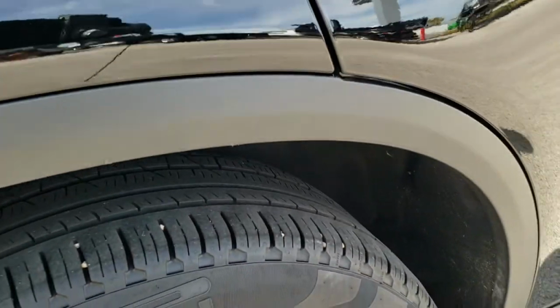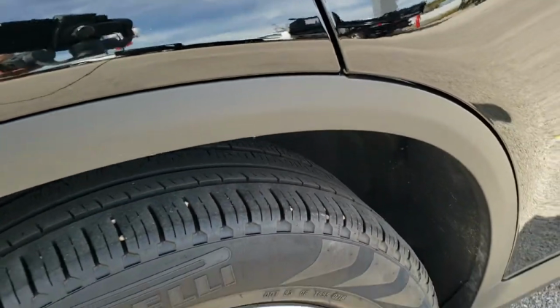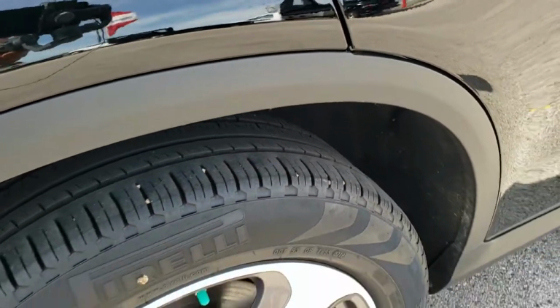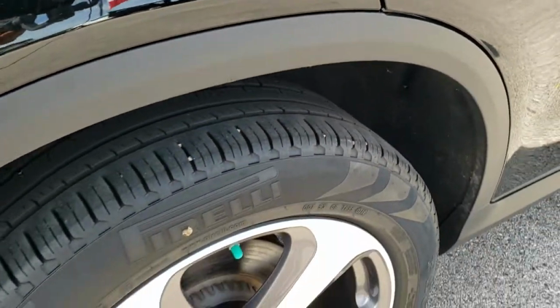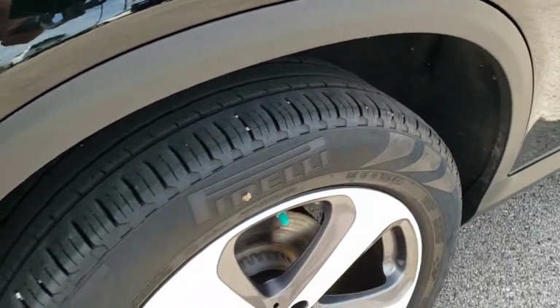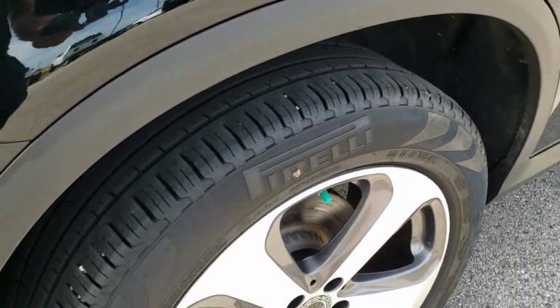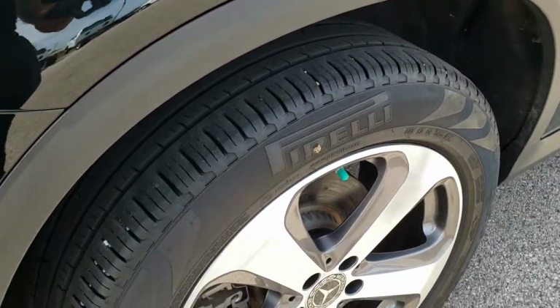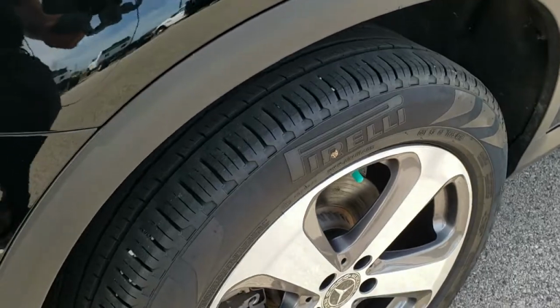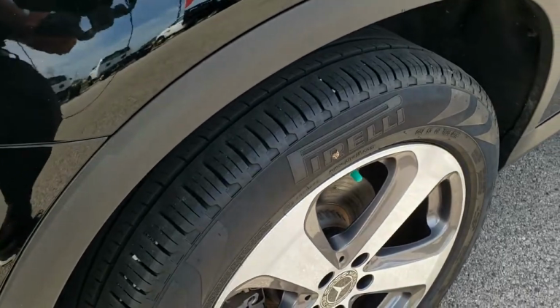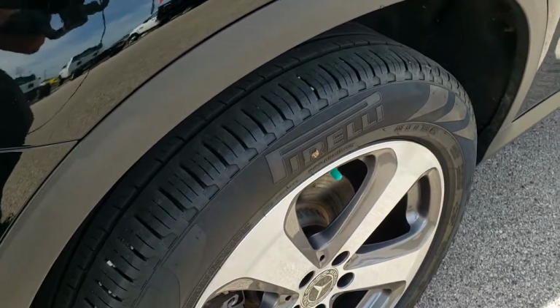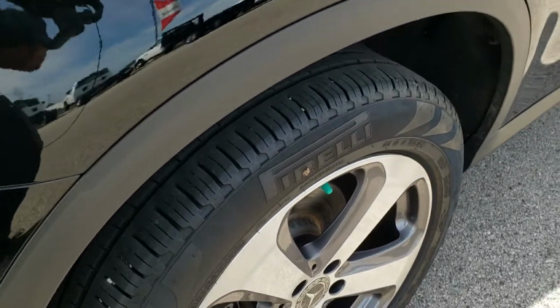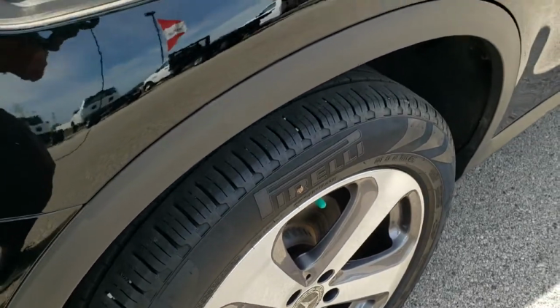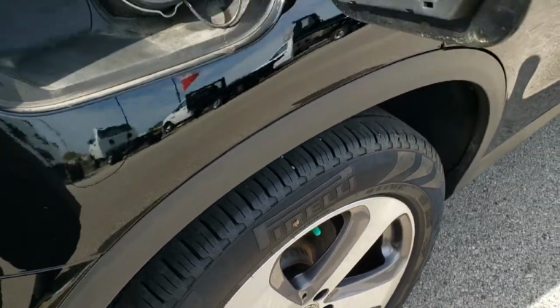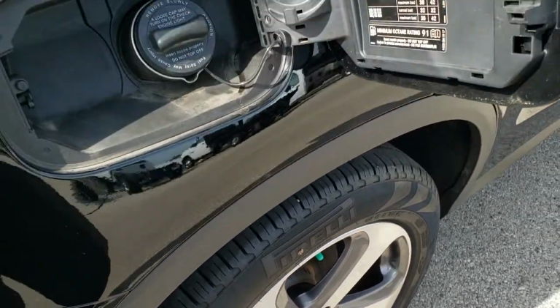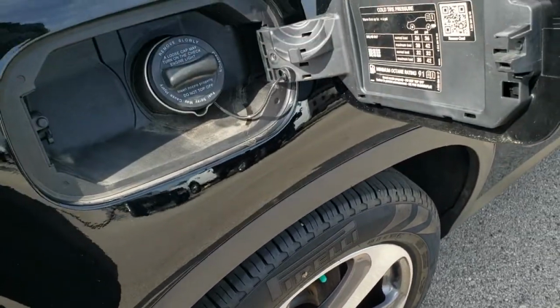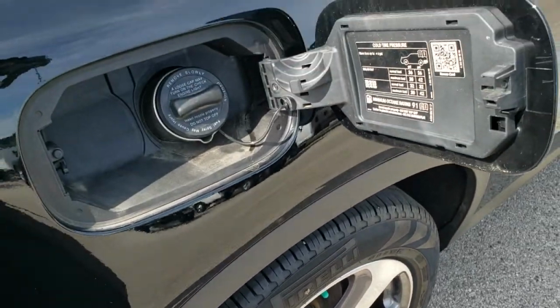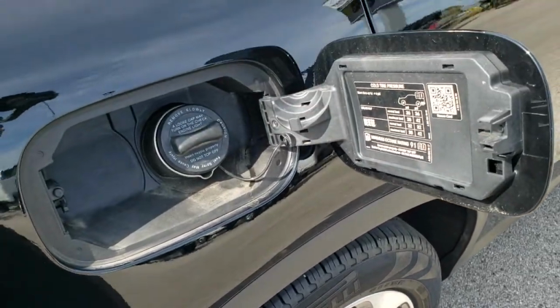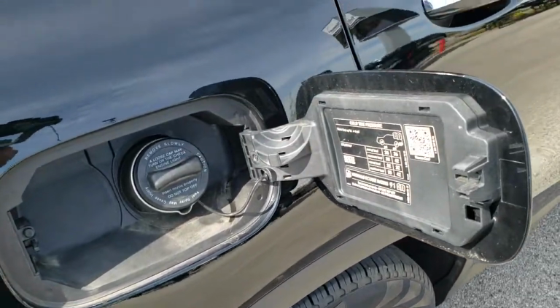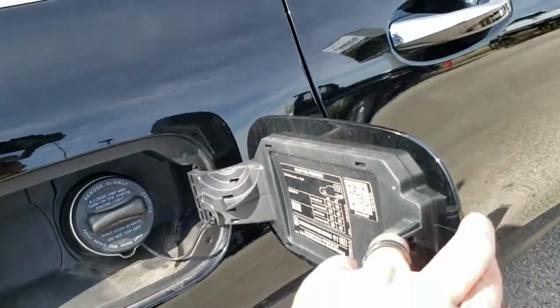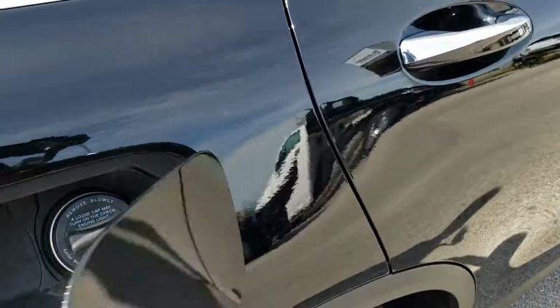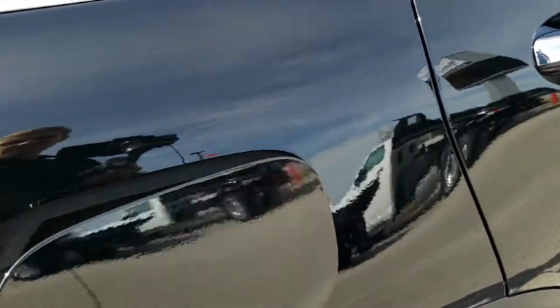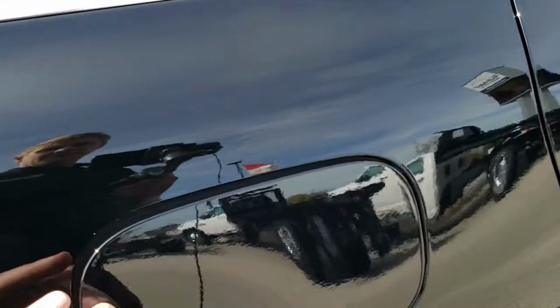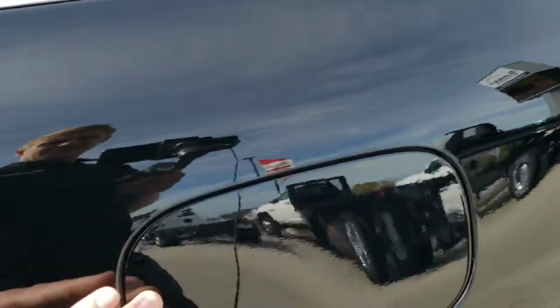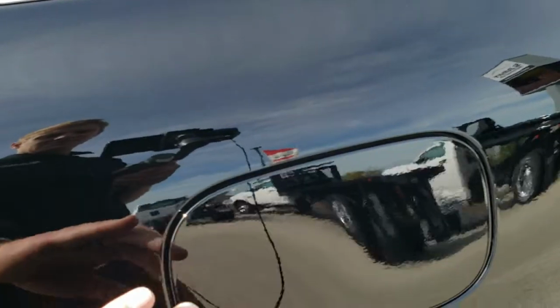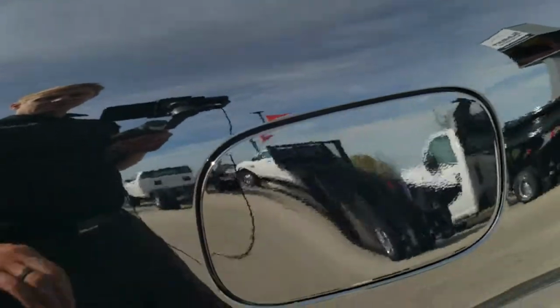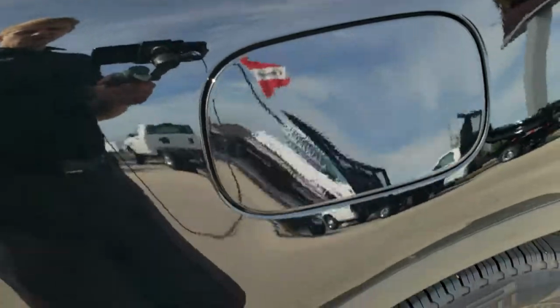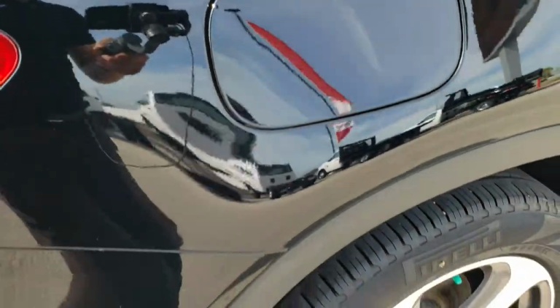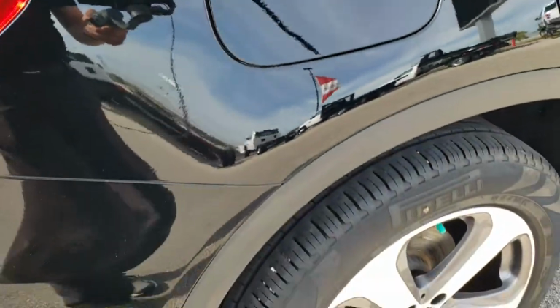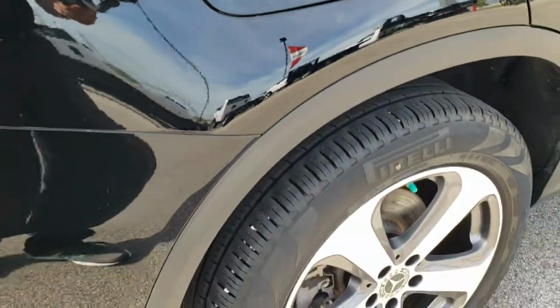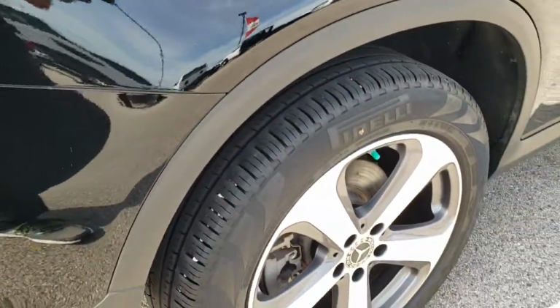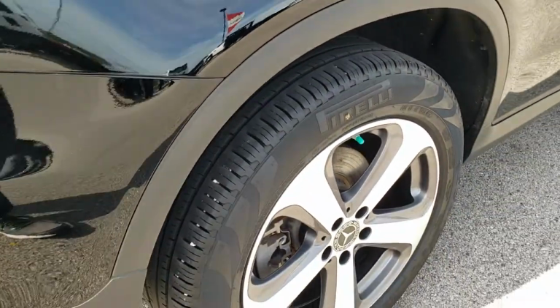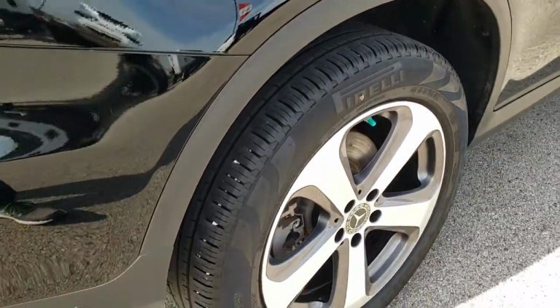Back tires have just as much tread as the front tires, four wheel disc brakes, no scuffs or scrapes. I love that gas door cover, really cool — just the push button.